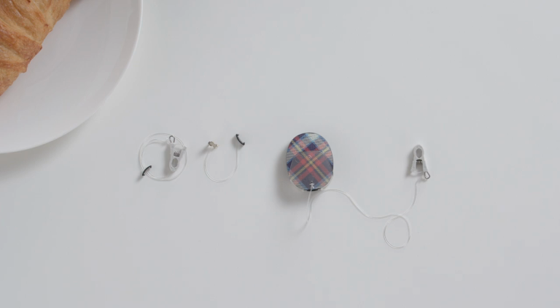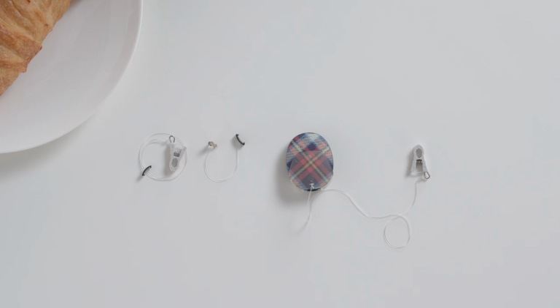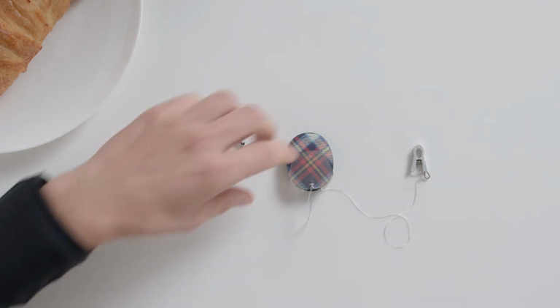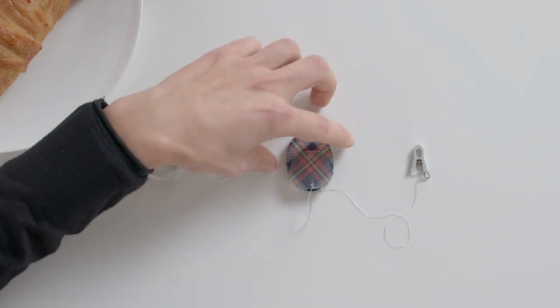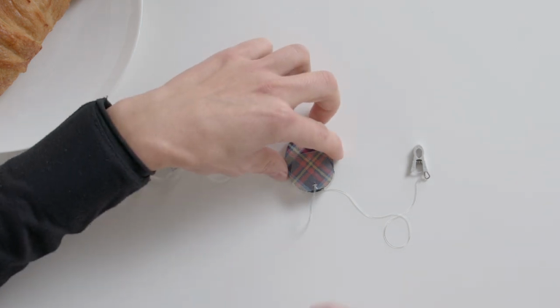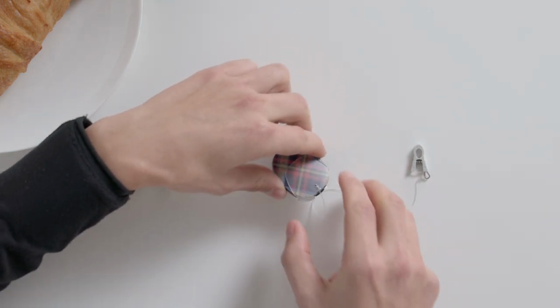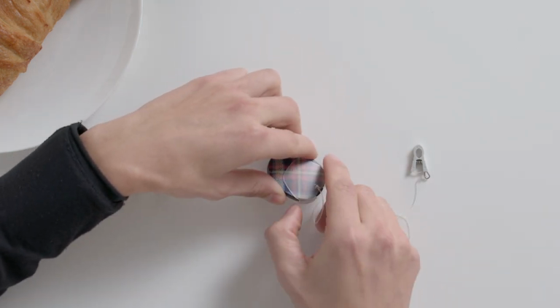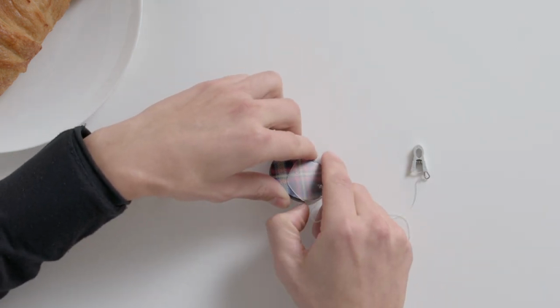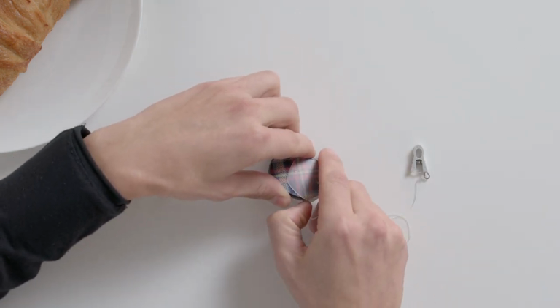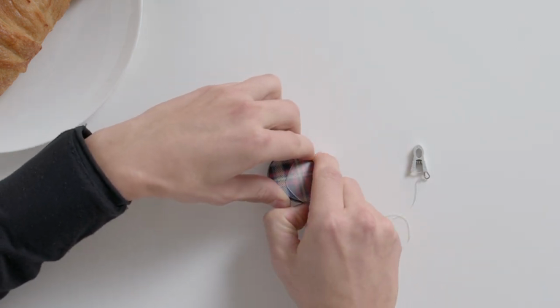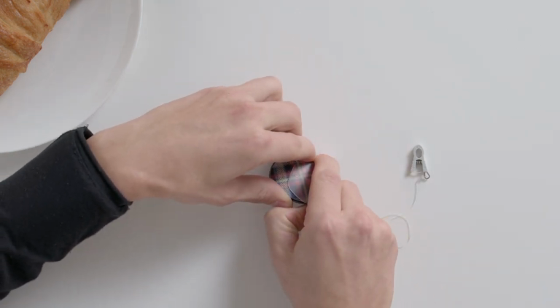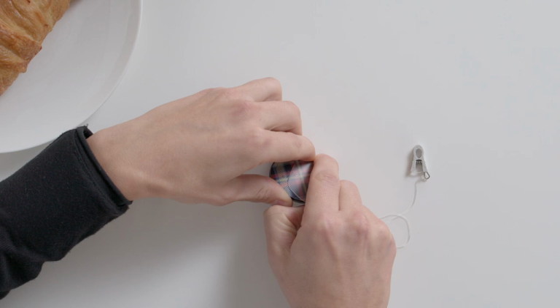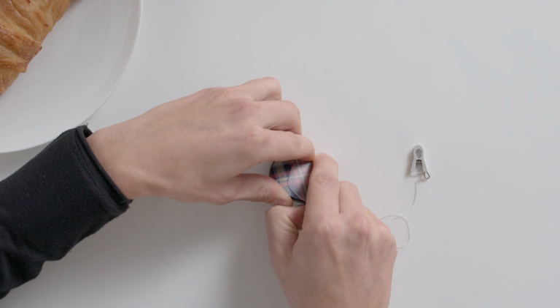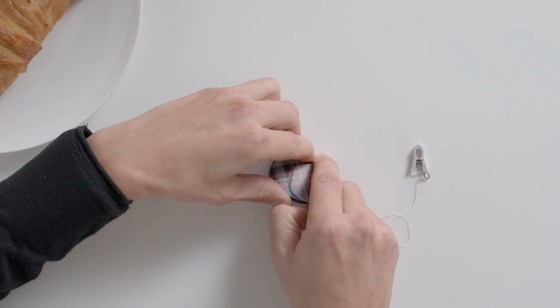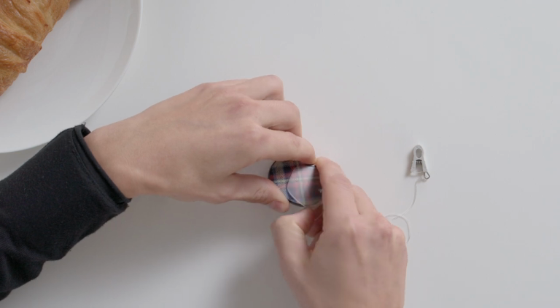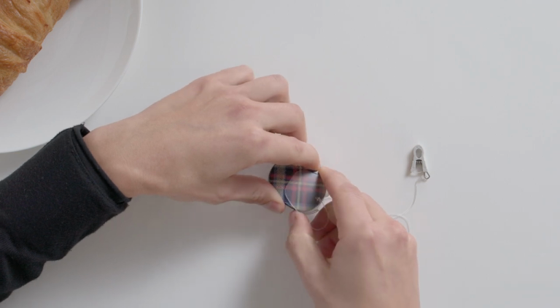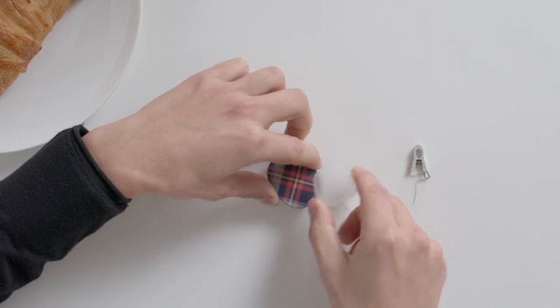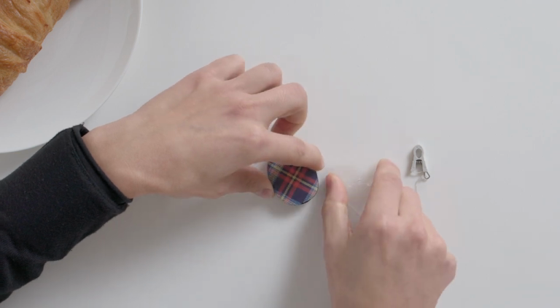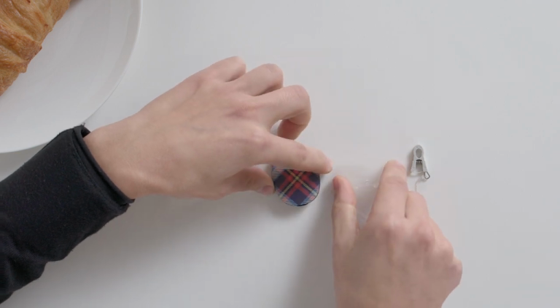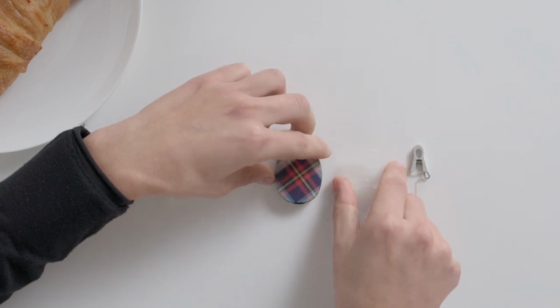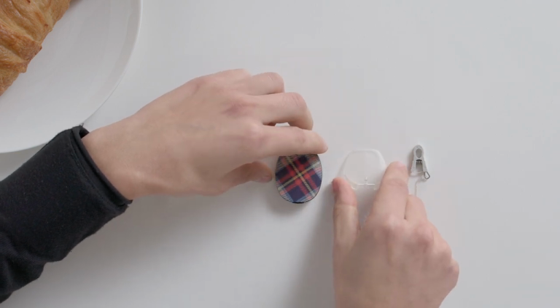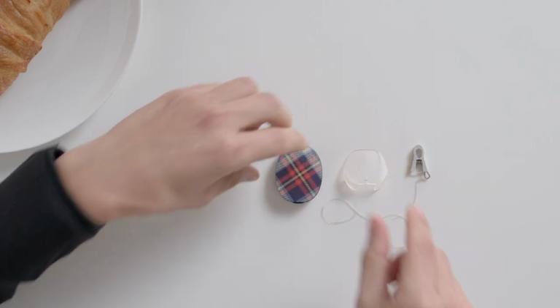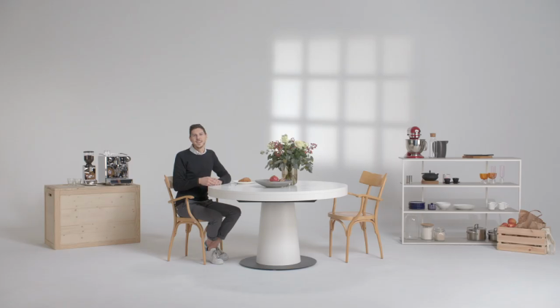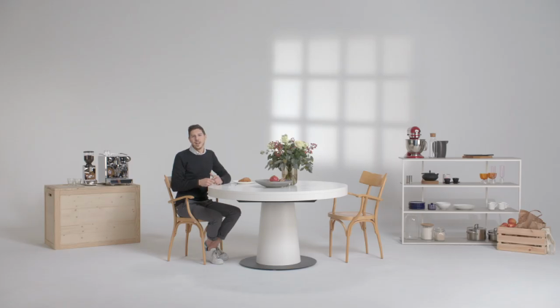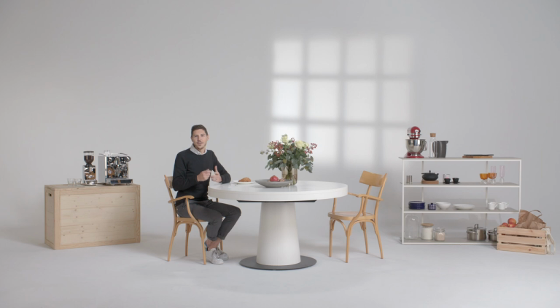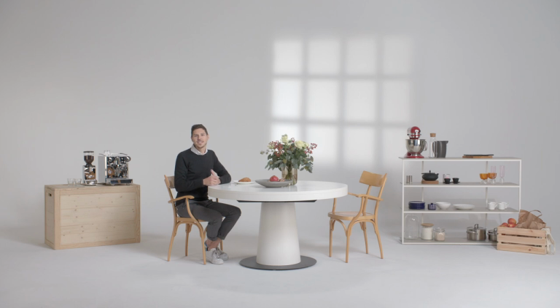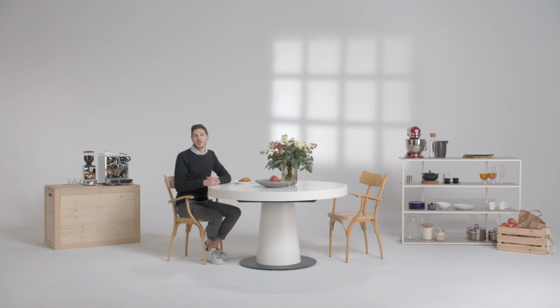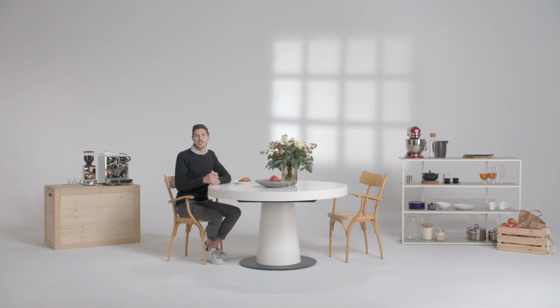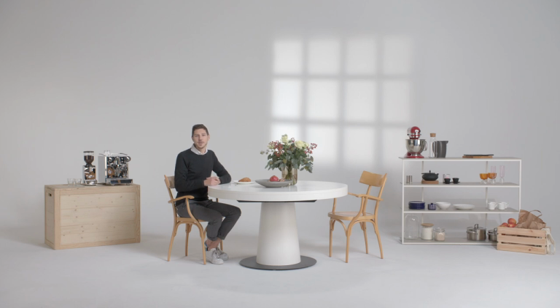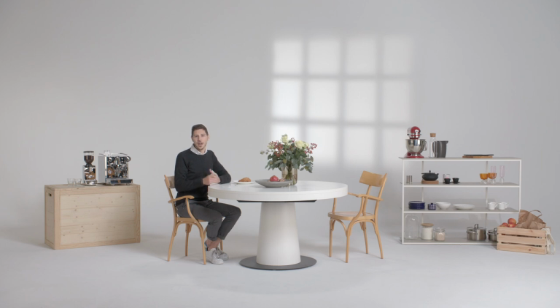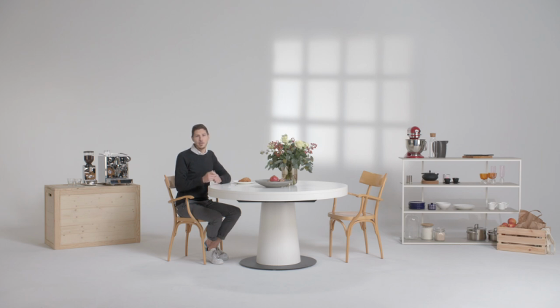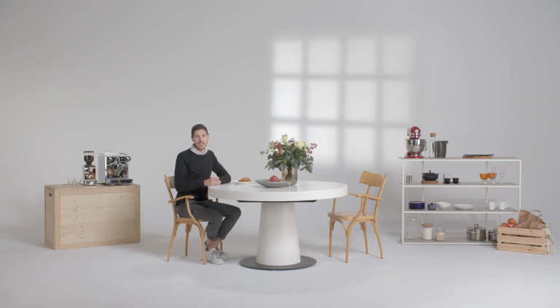To remove the clip, insert your fingernail under one side of the cap and gently lift it off. Now you can snap on your attachment clip and go about your day.